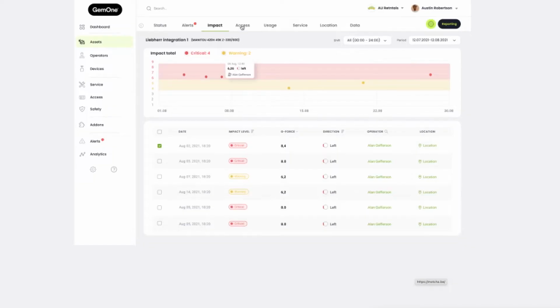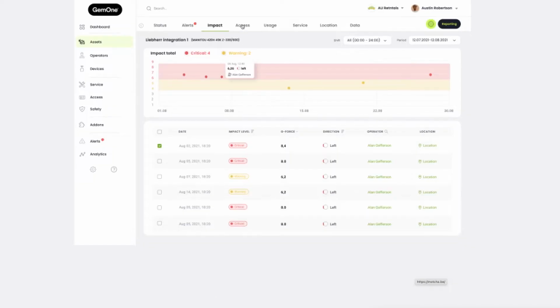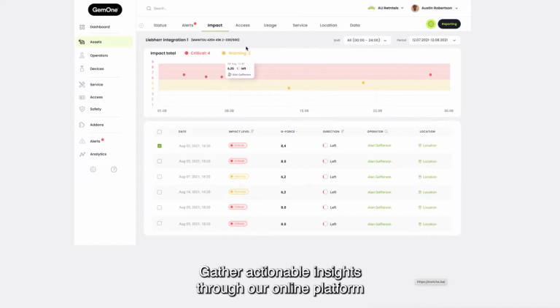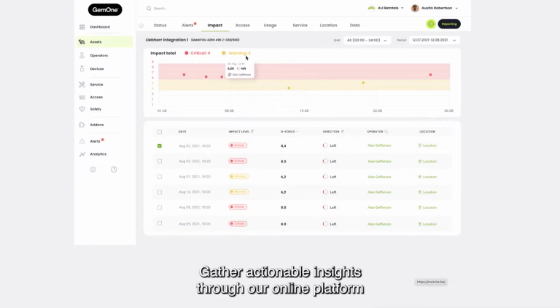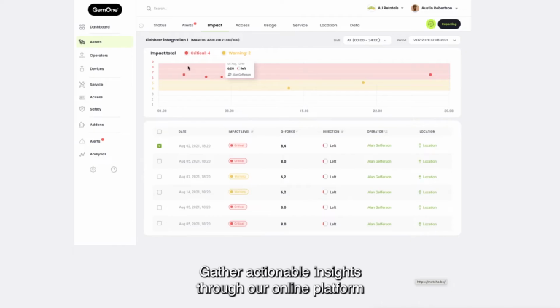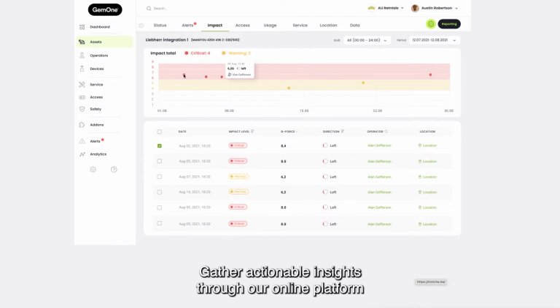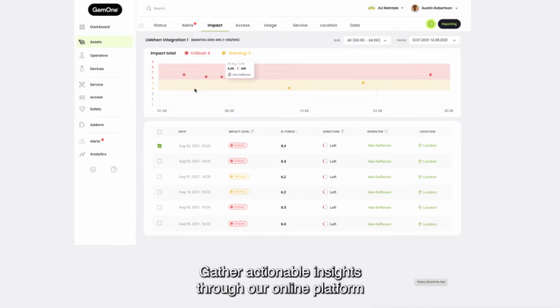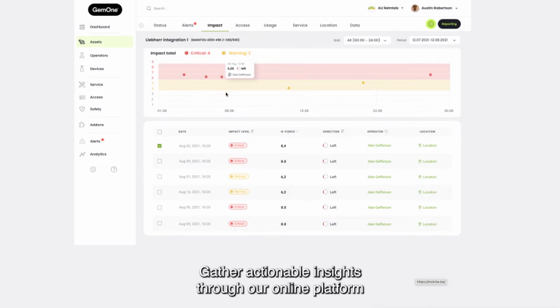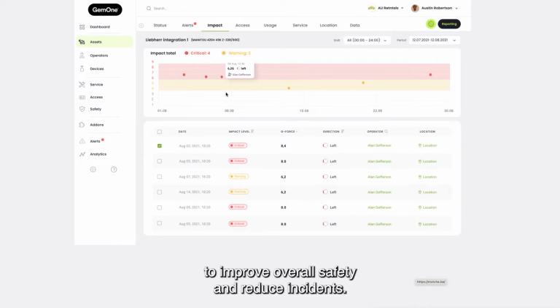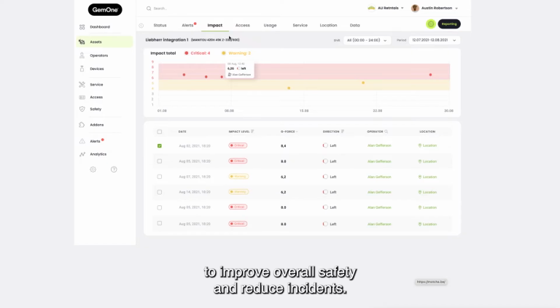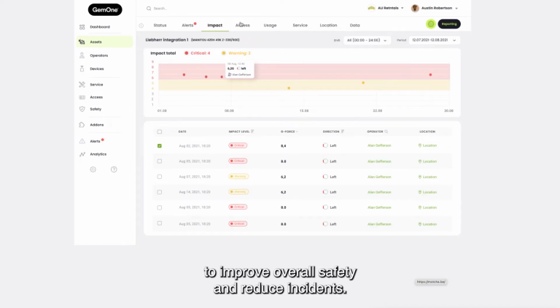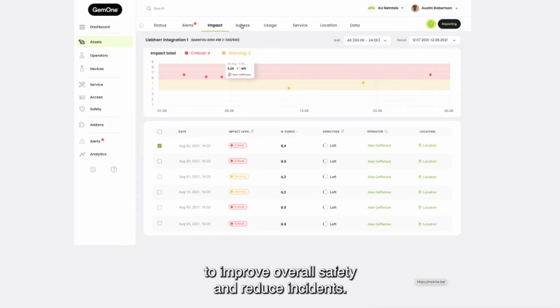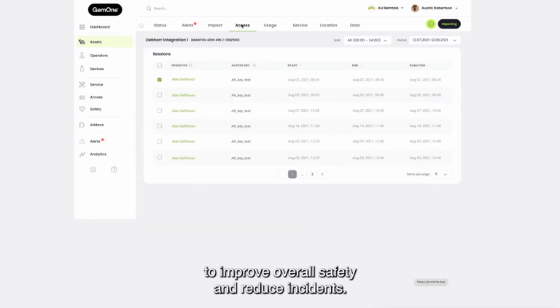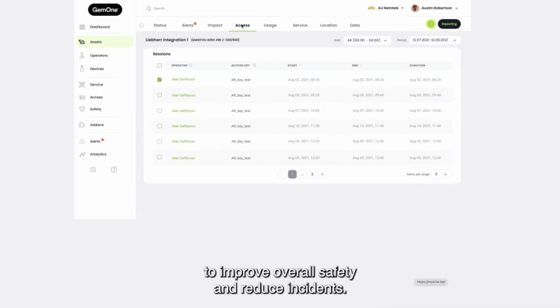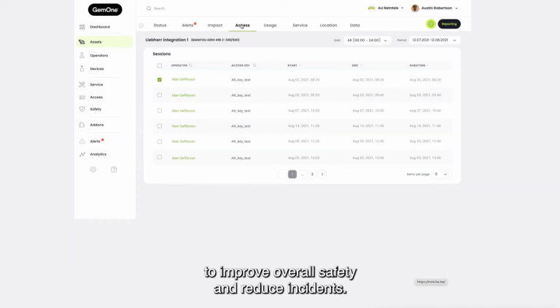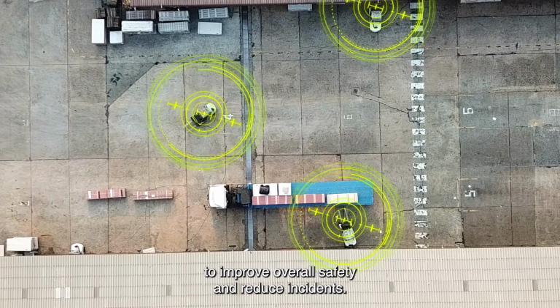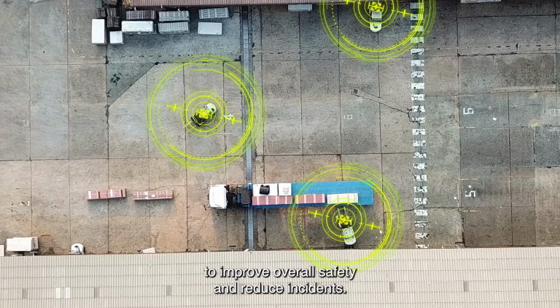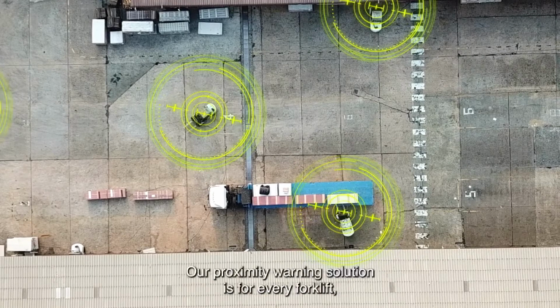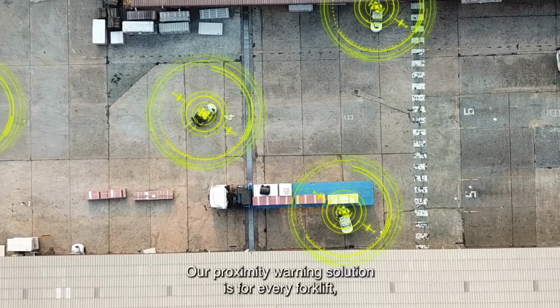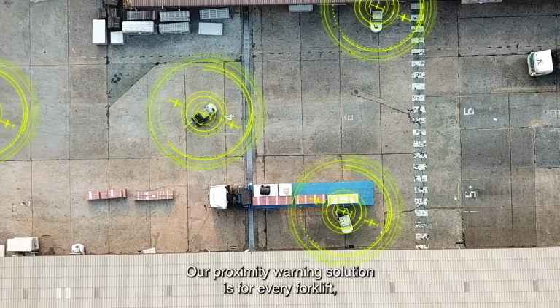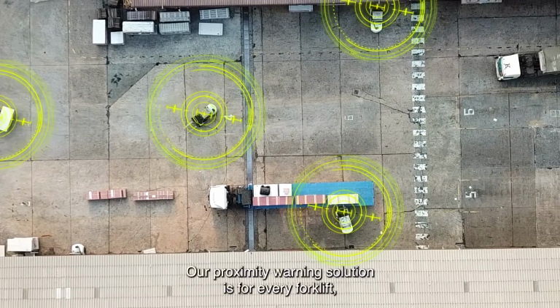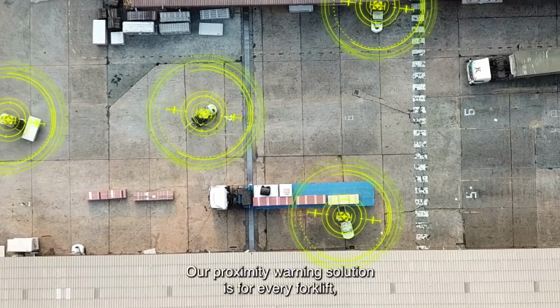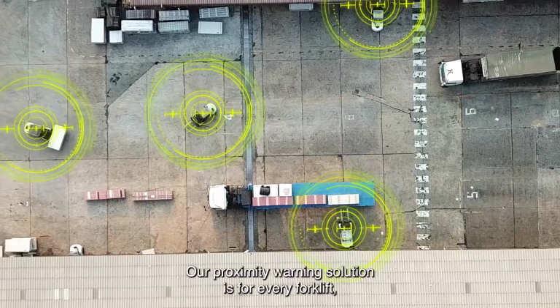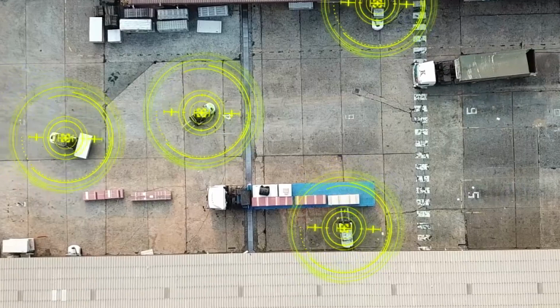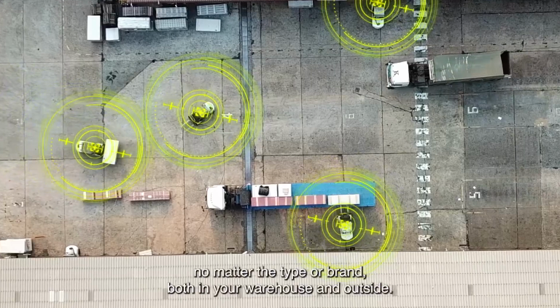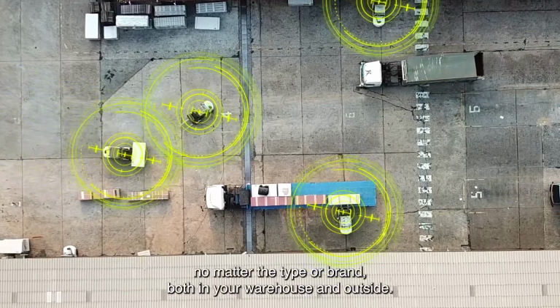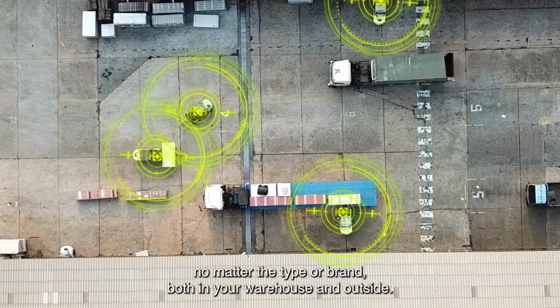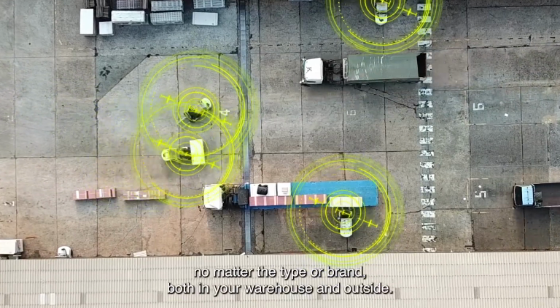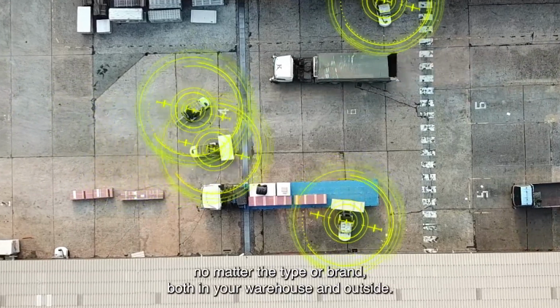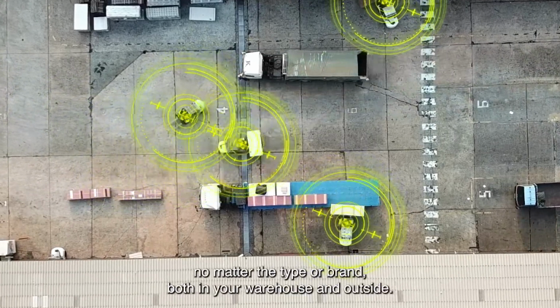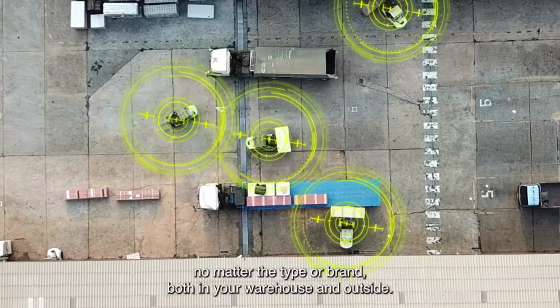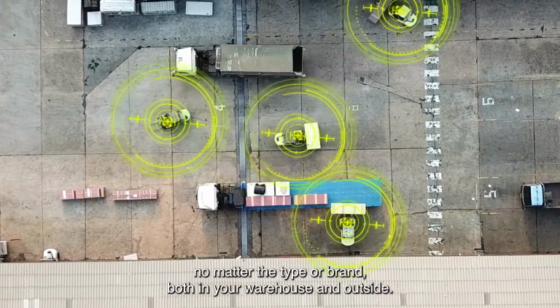Gather actionable insights through our online platform to improve overall safety and reduce incidents. Our proximity warning solution is for every forklift — no matter the type or brand, both in your warehouse and outside.